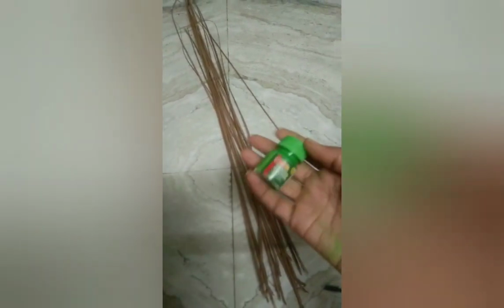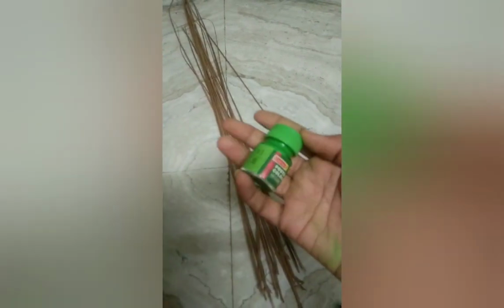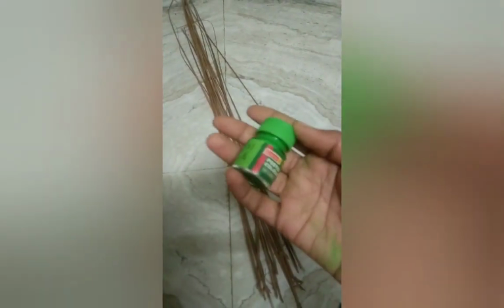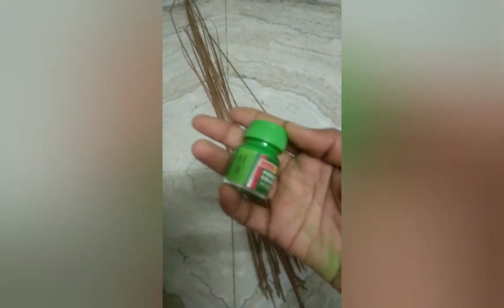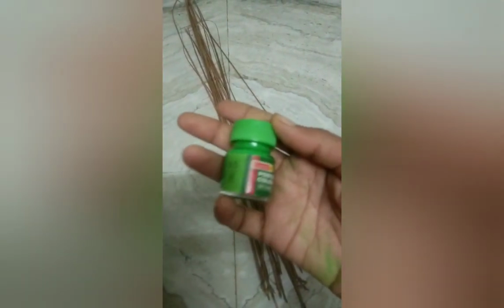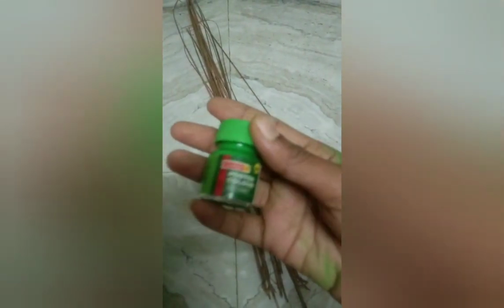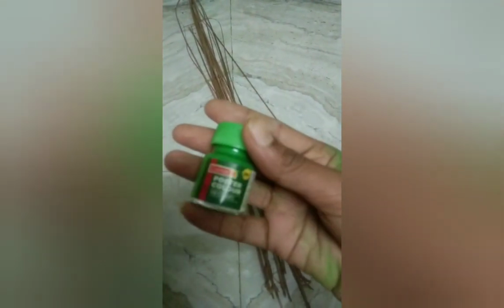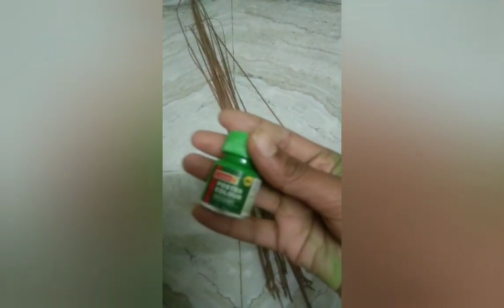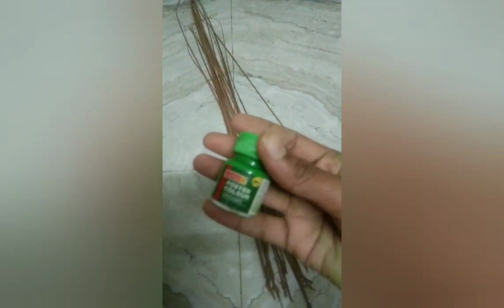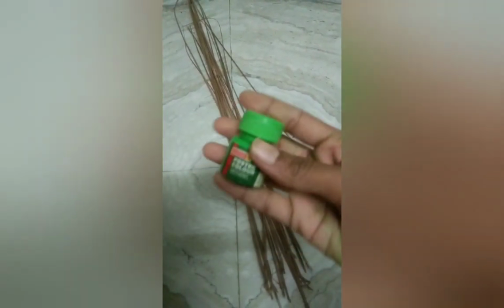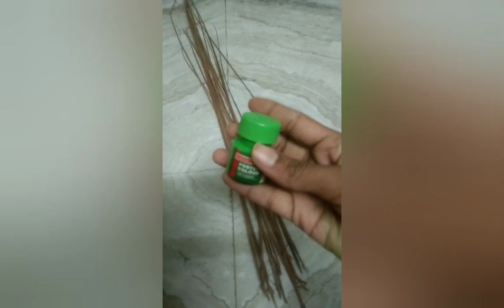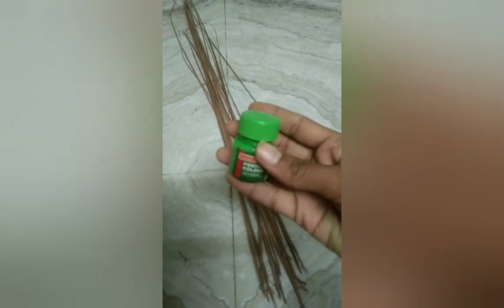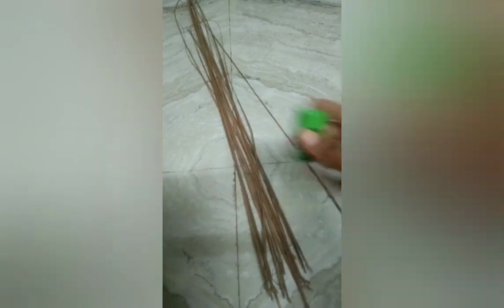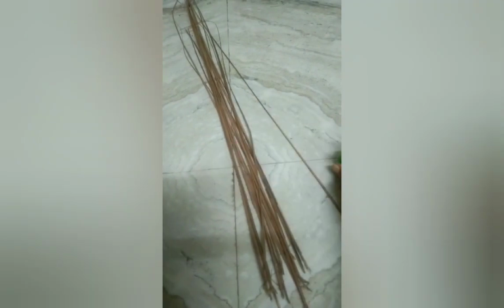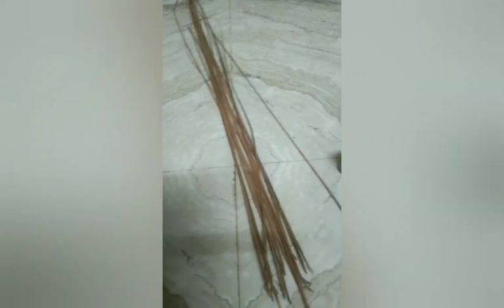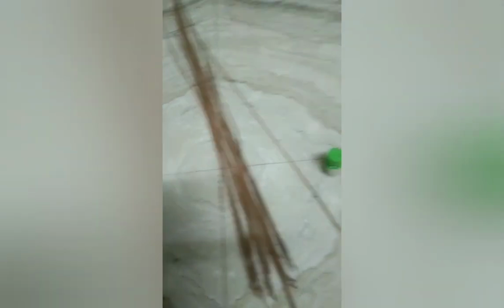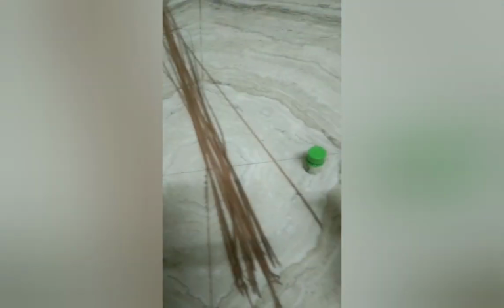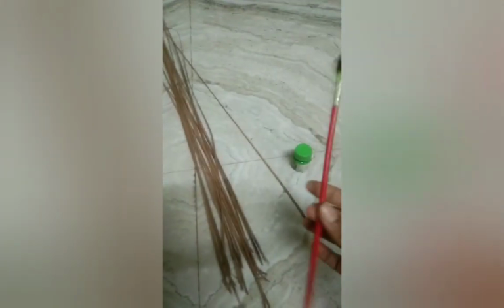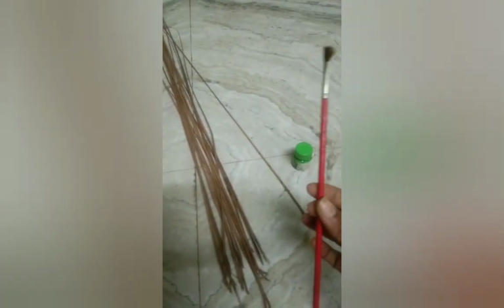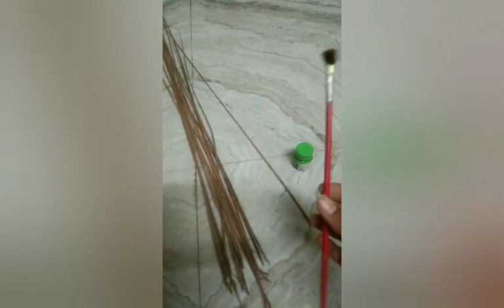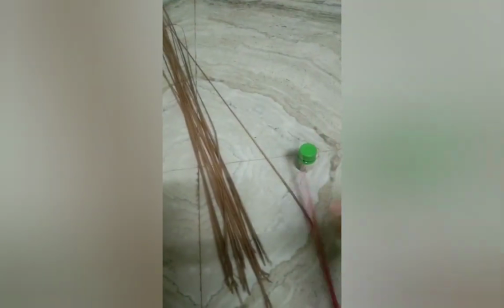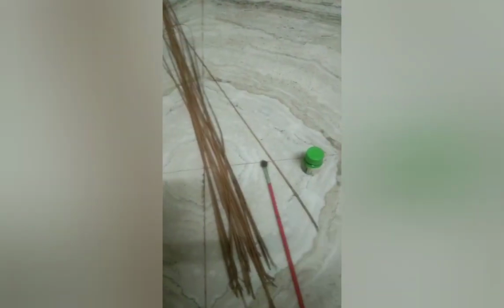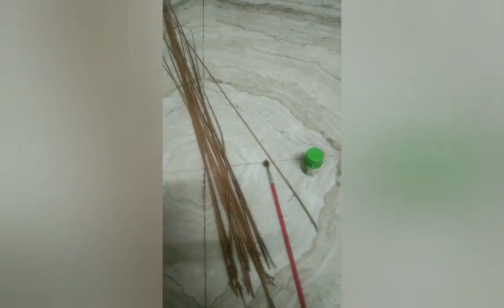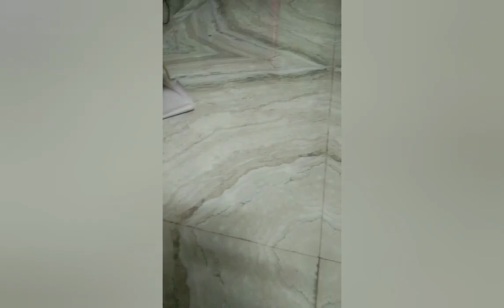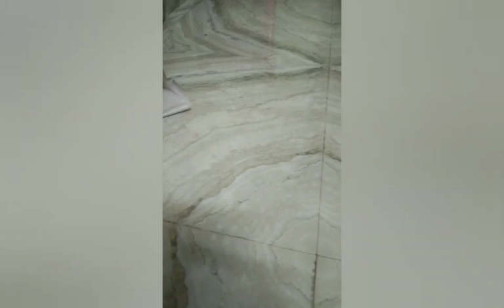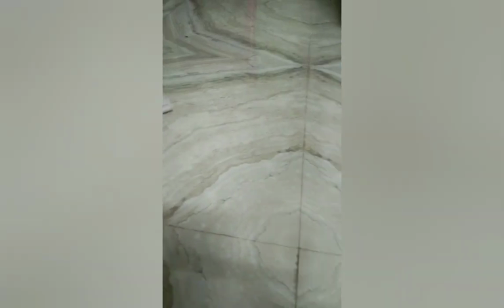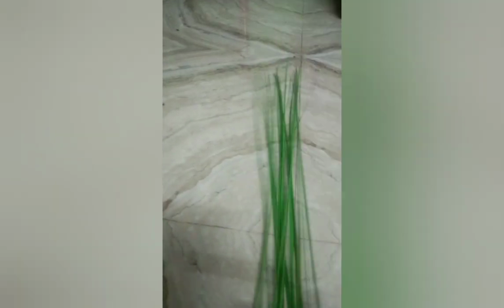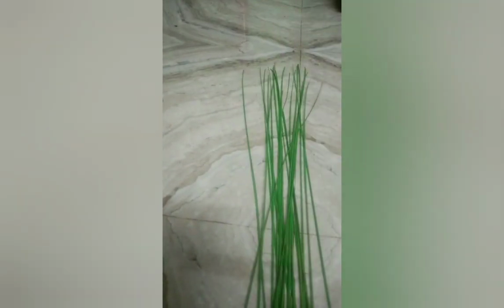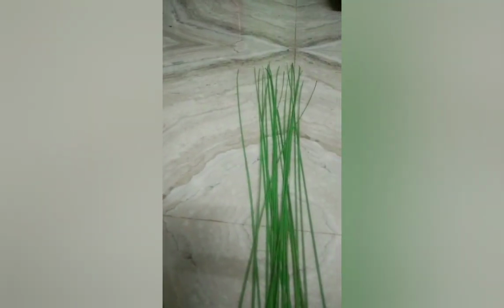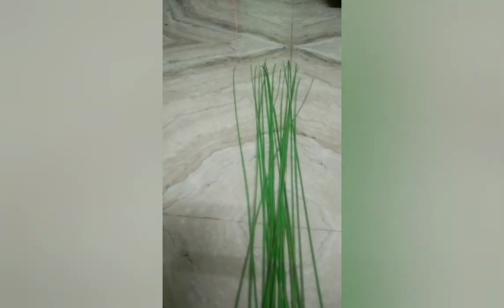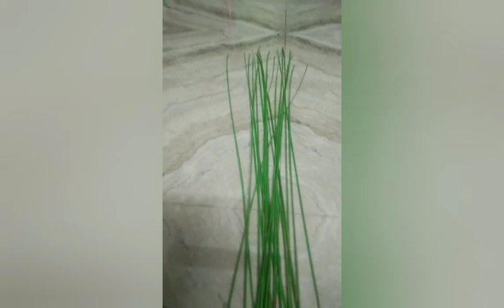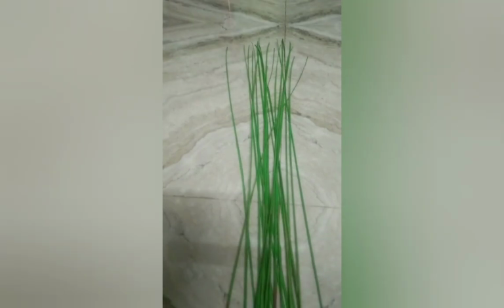Materials needed: cheaper pom-poms, paint bottle, brush, wool, and a paint vase.